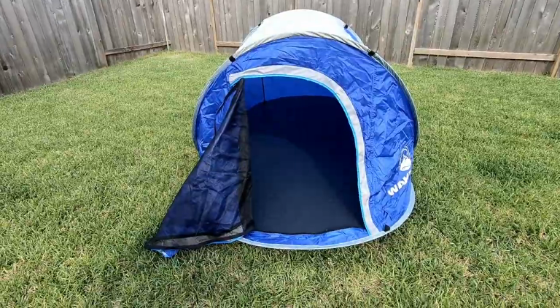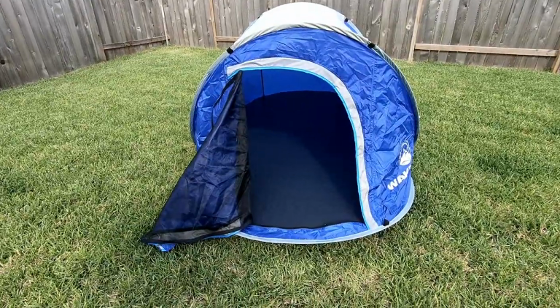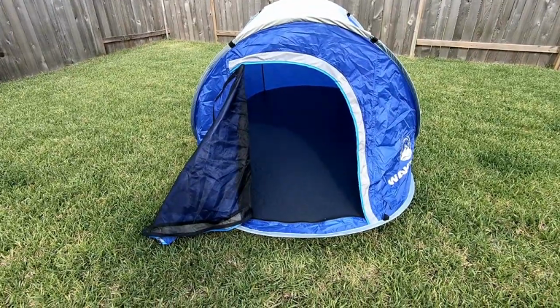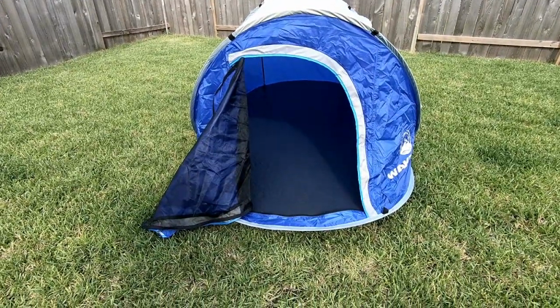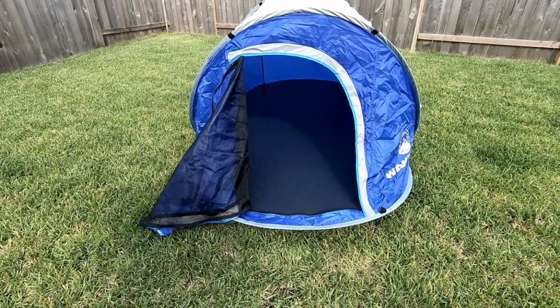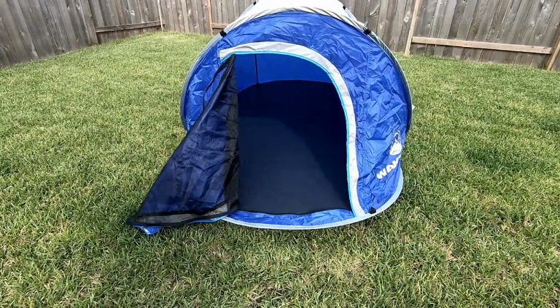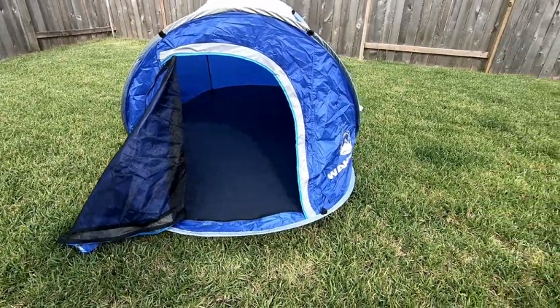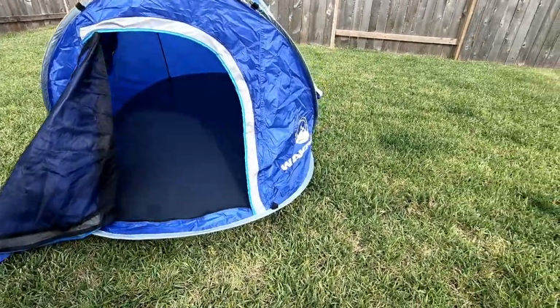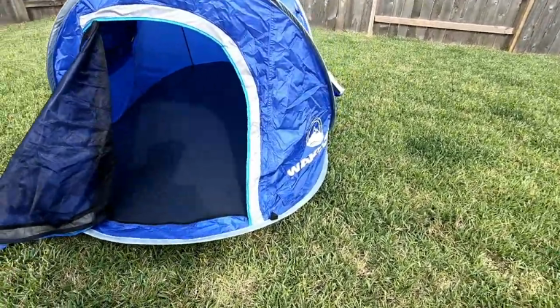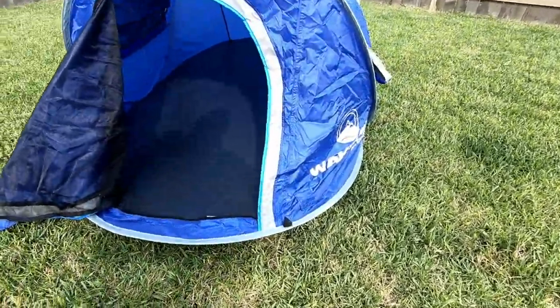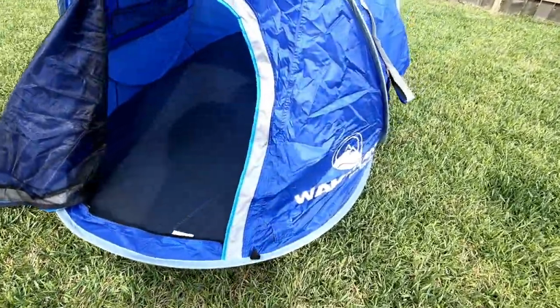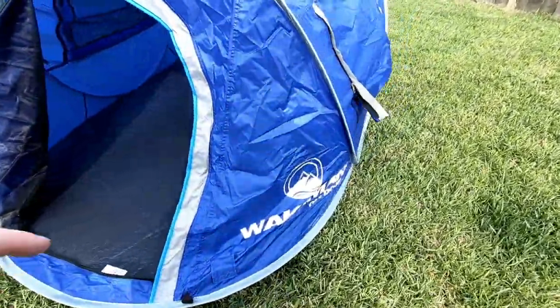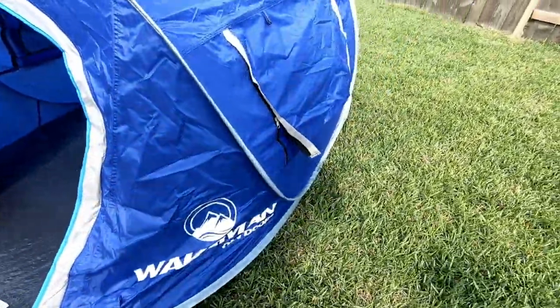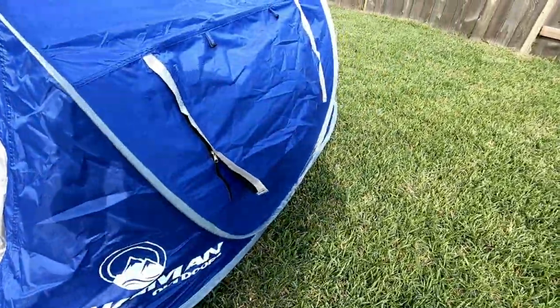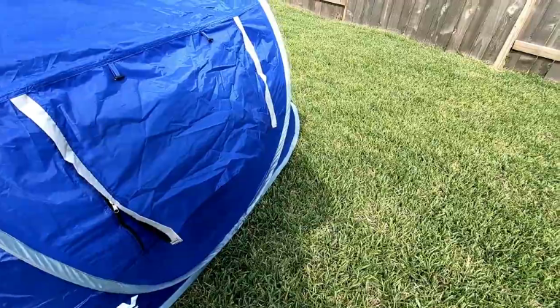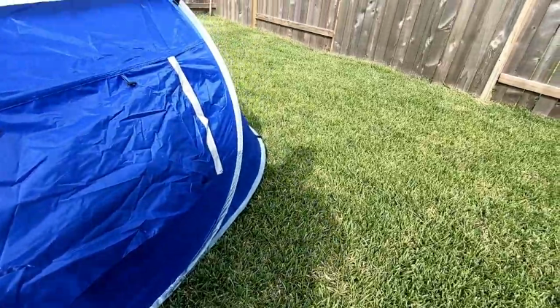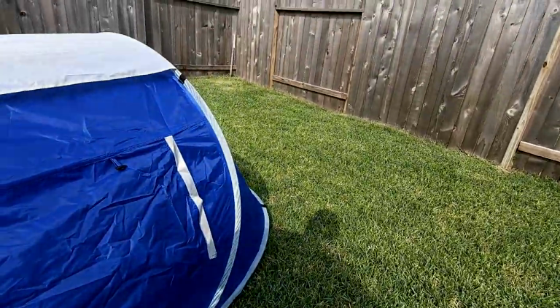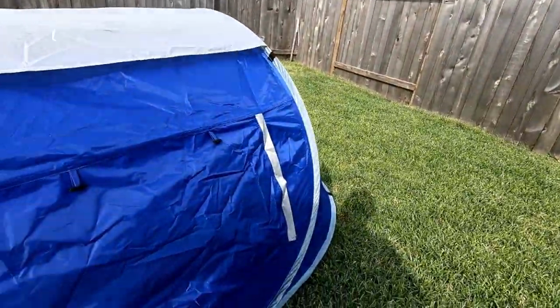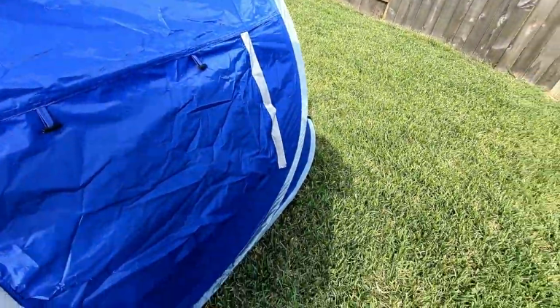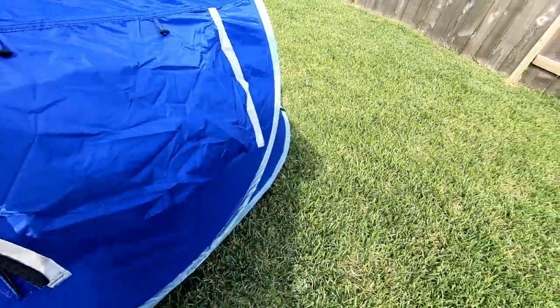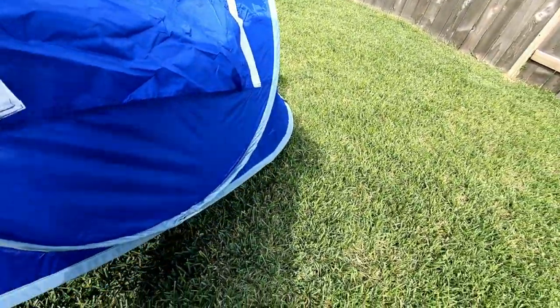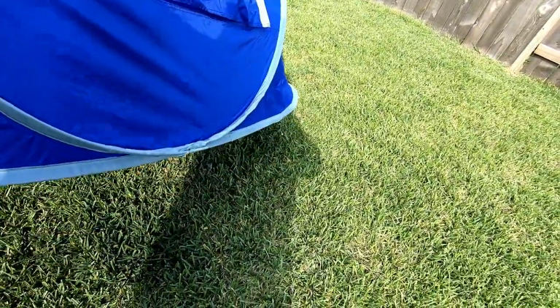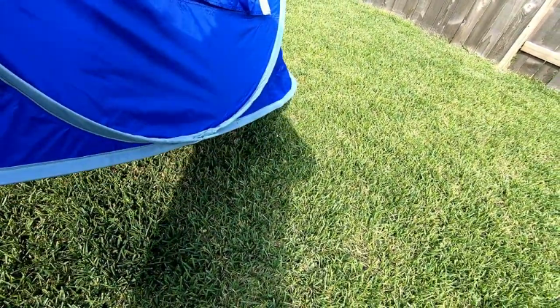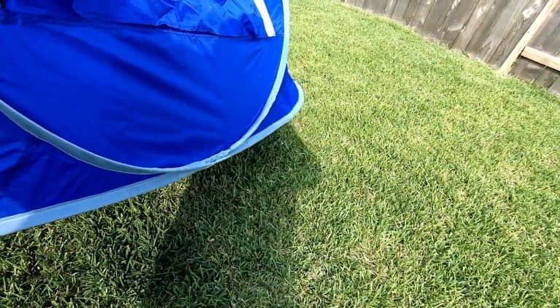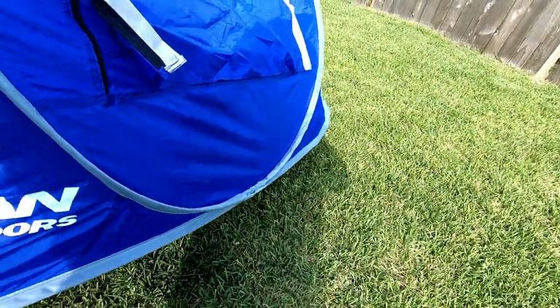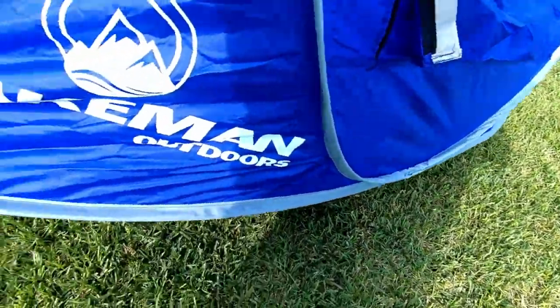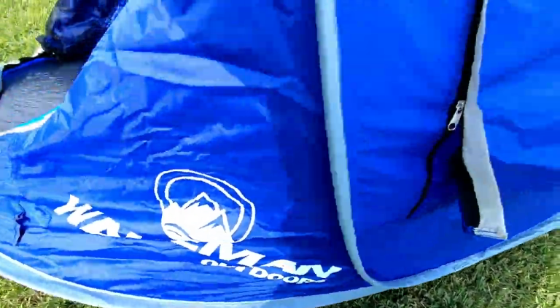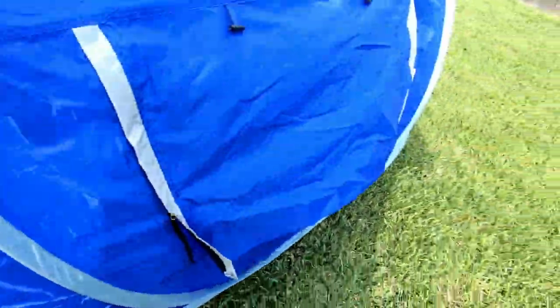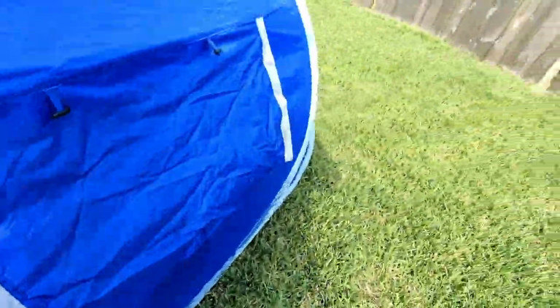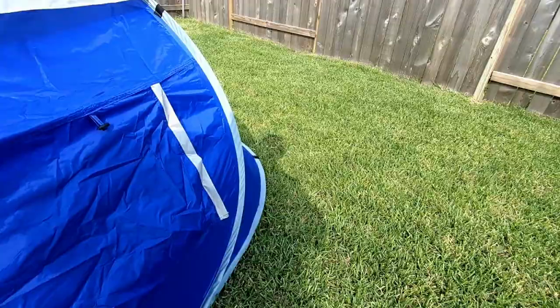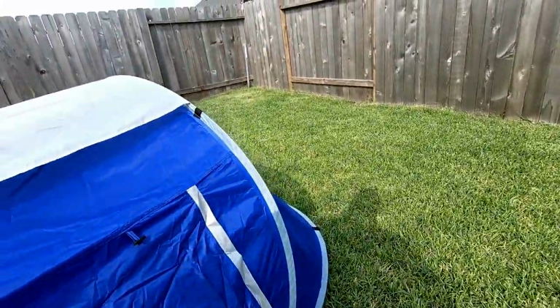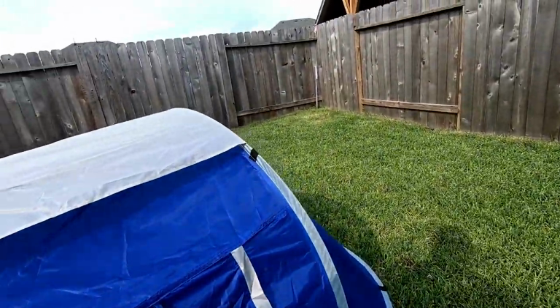There are one, two, three, four tie downs — yeah, four tie downs on the bottom.